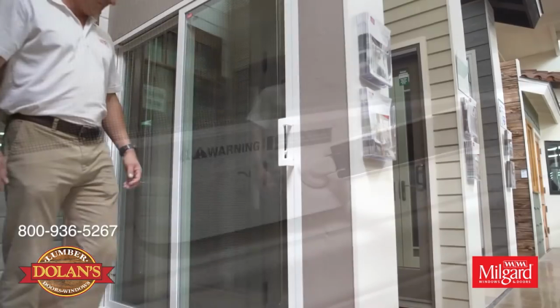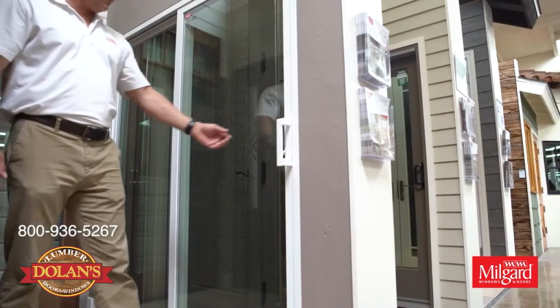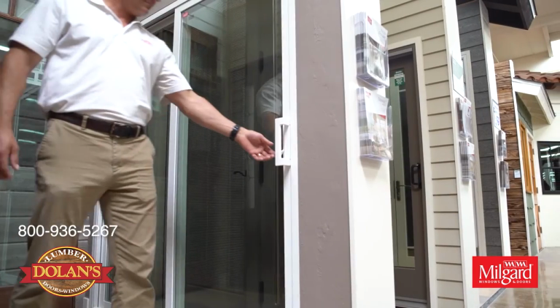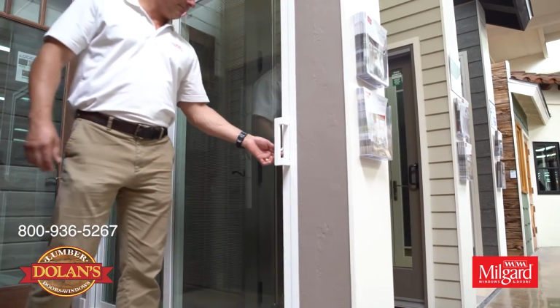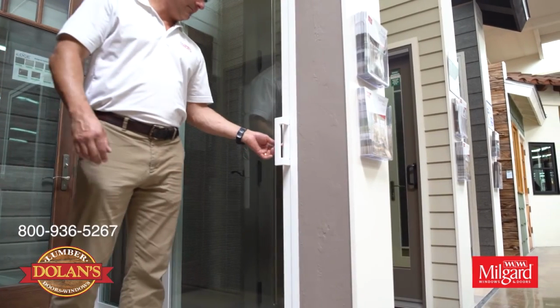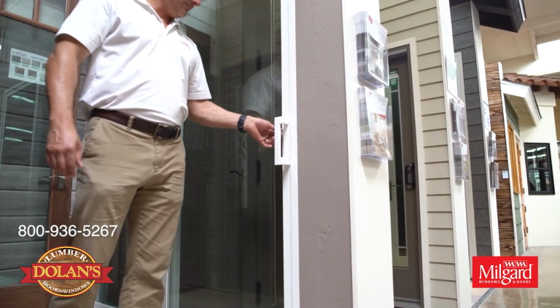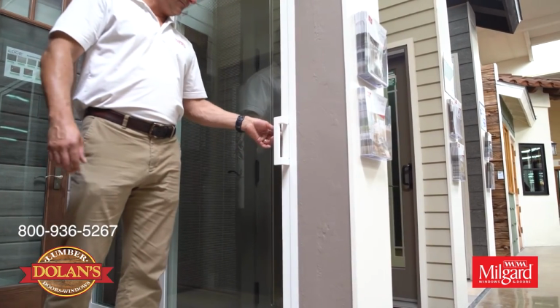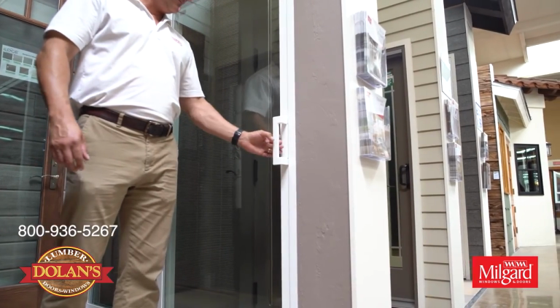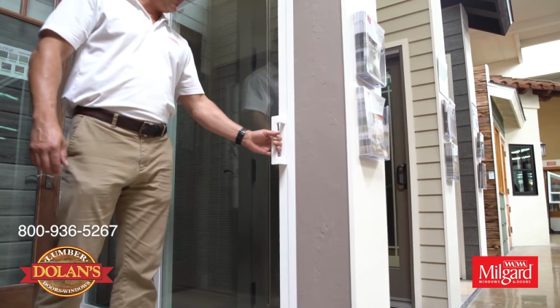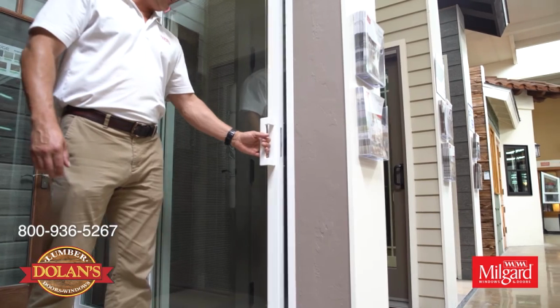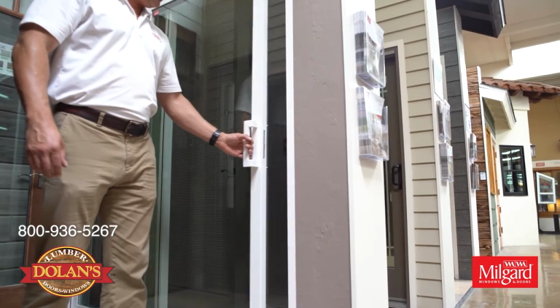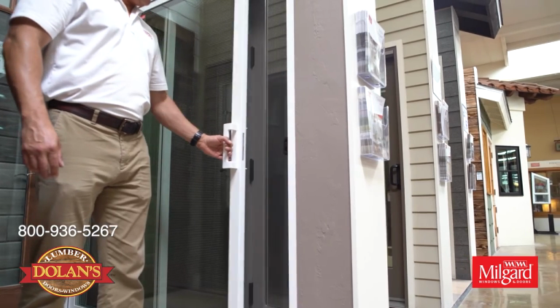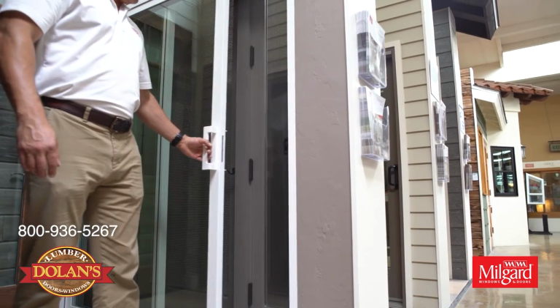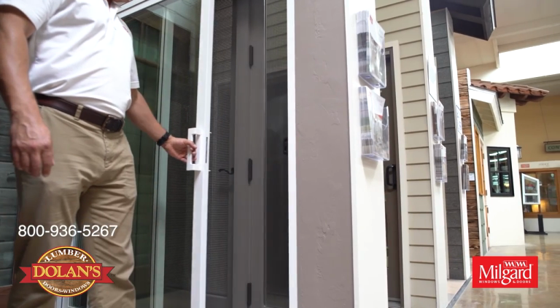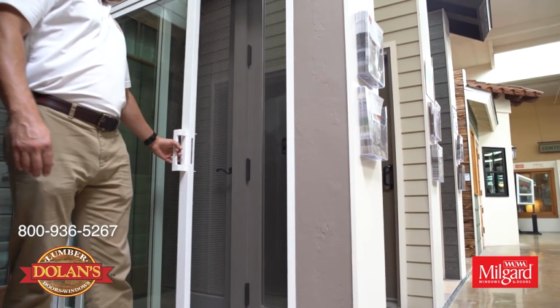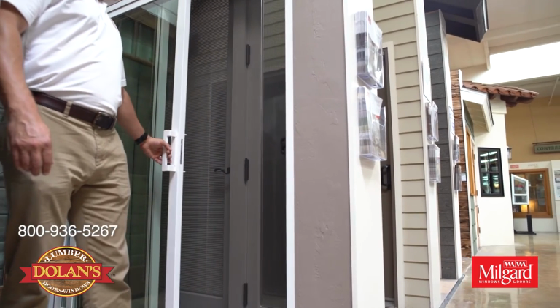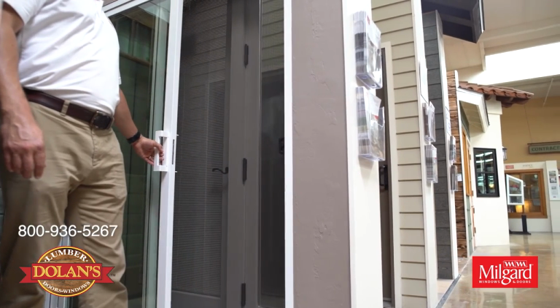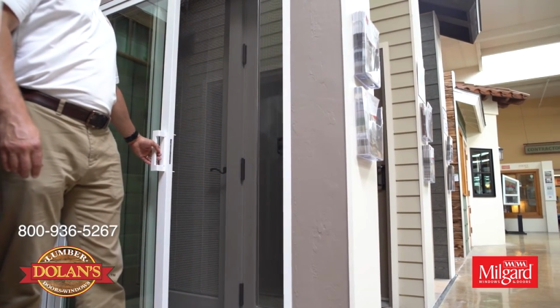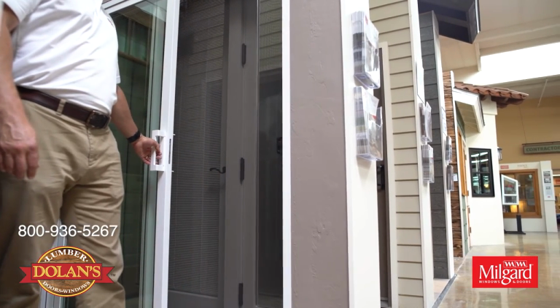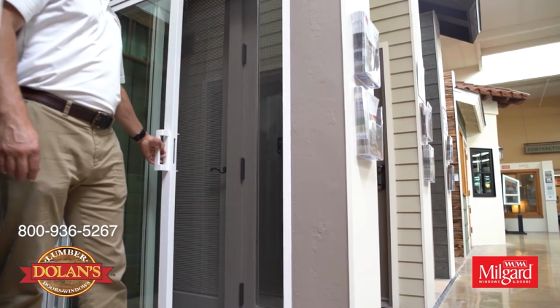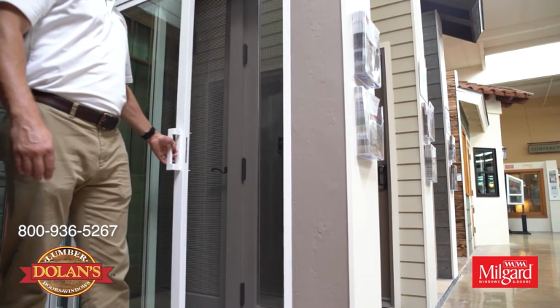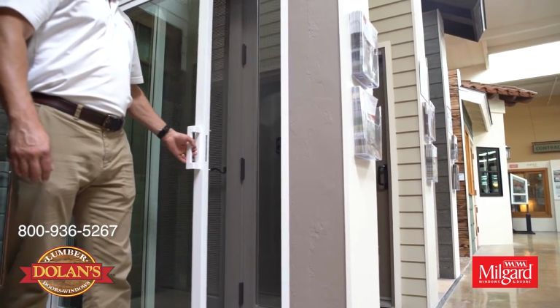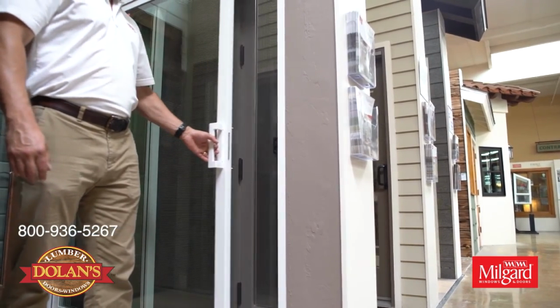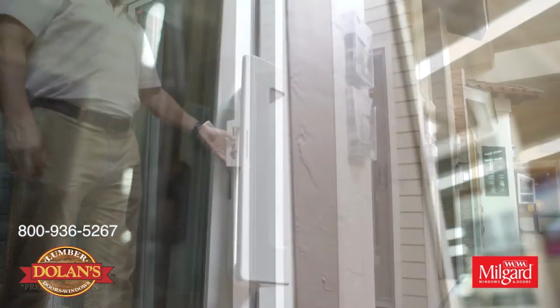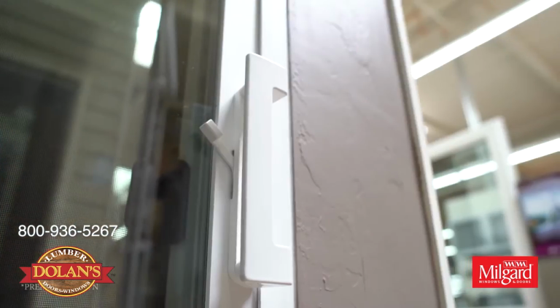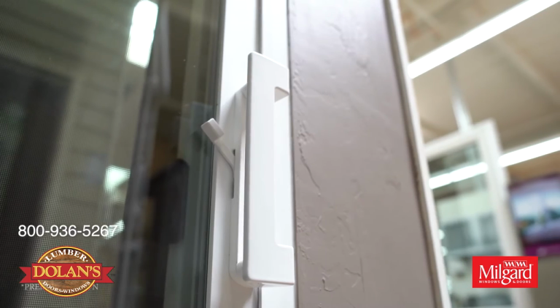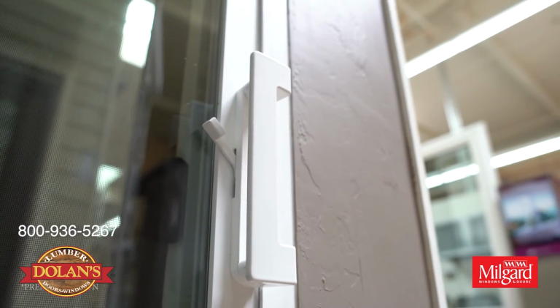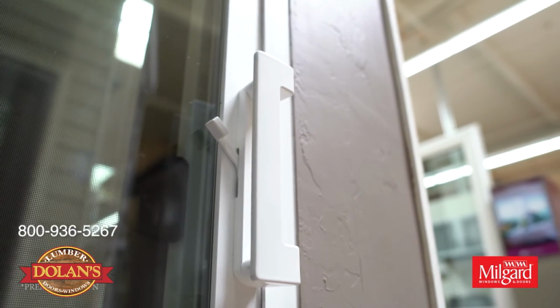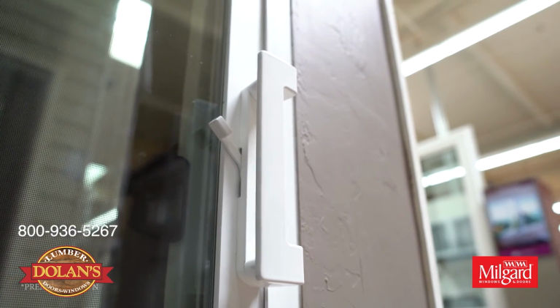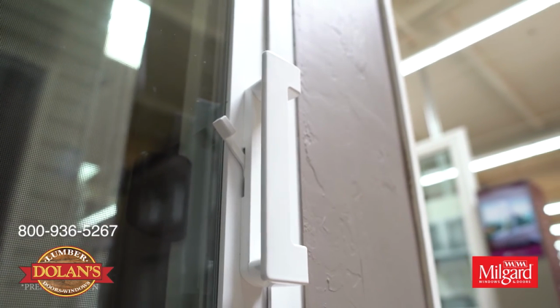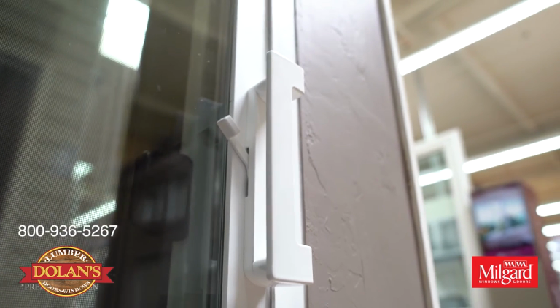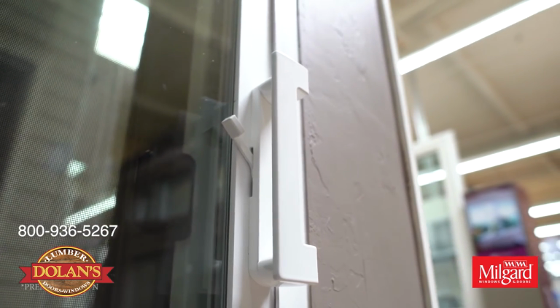The MillGuard Trinsic series also offers a sliding patio door in one, two, three, and four panel configurations with two crisp and clean handle options.